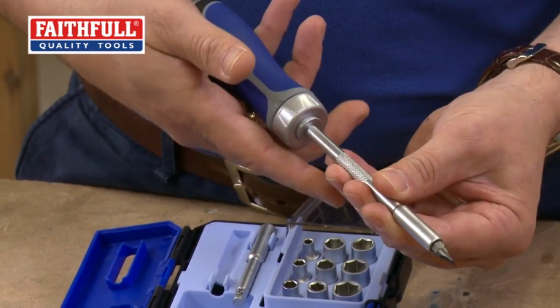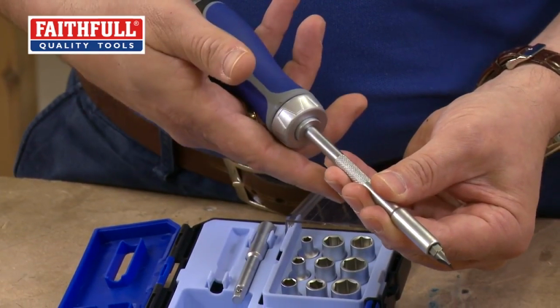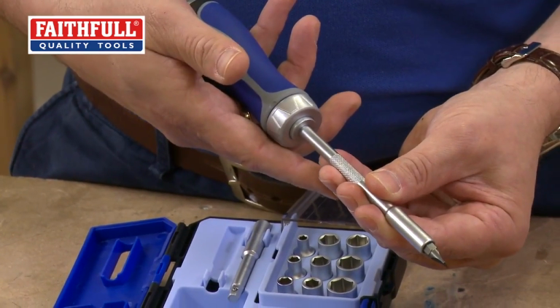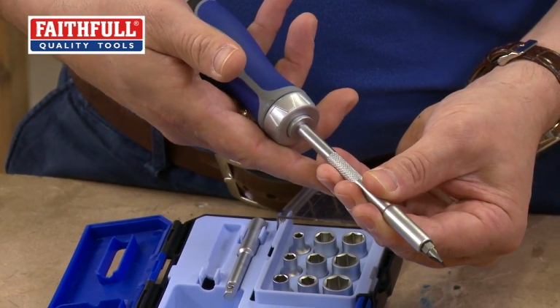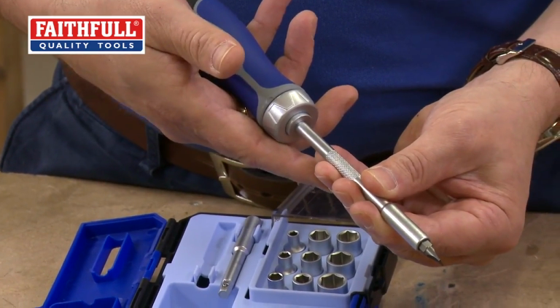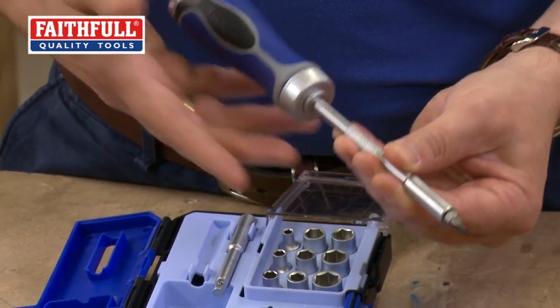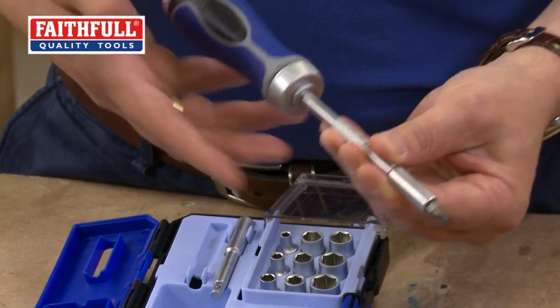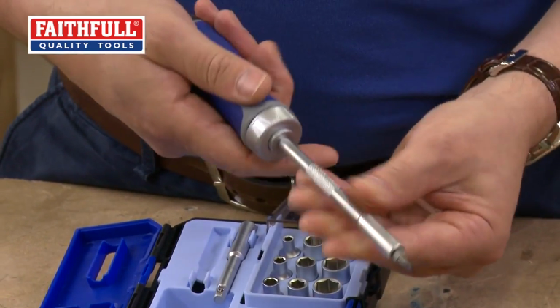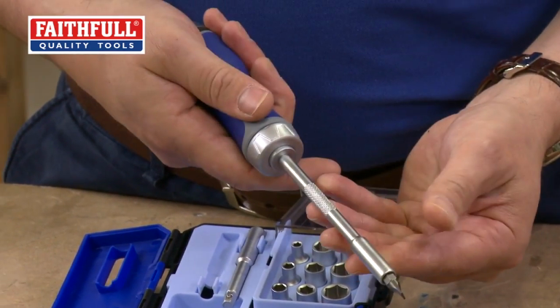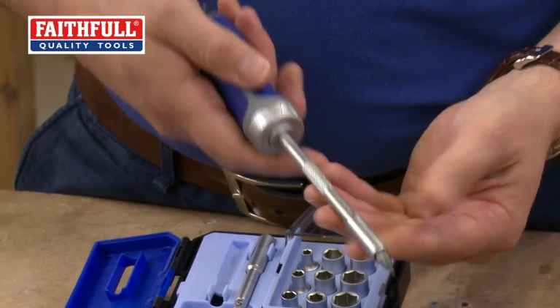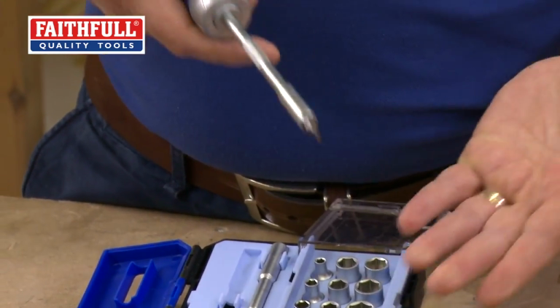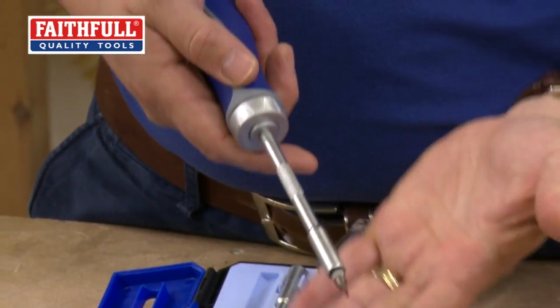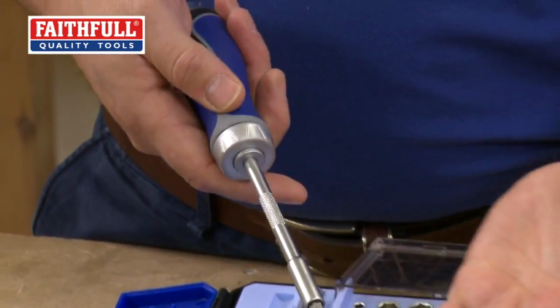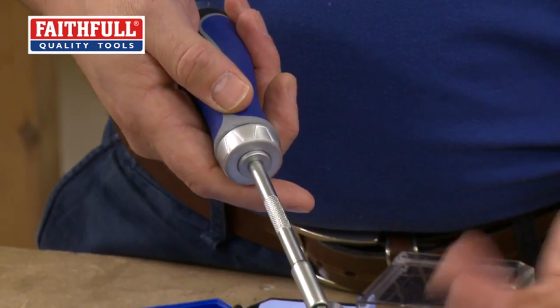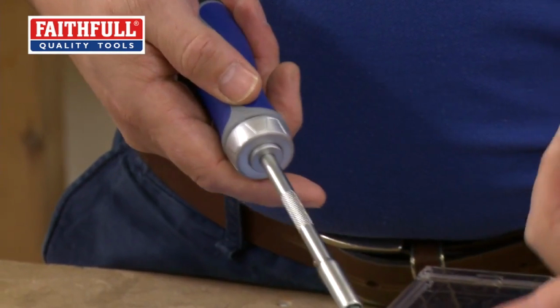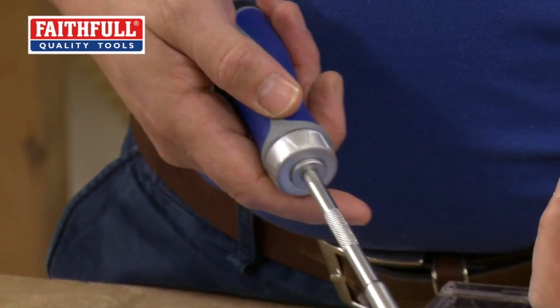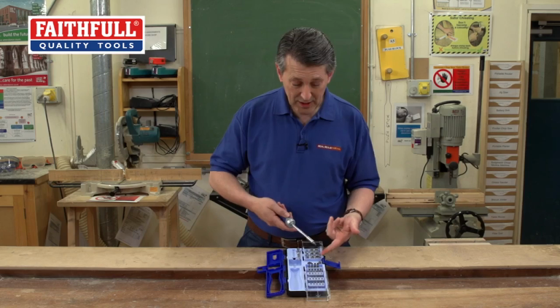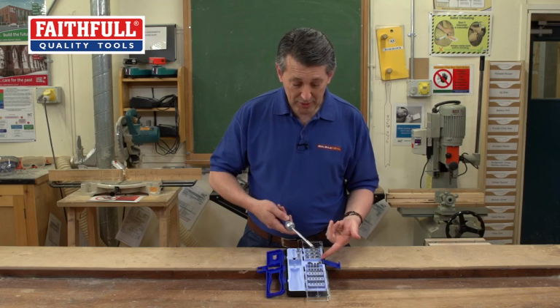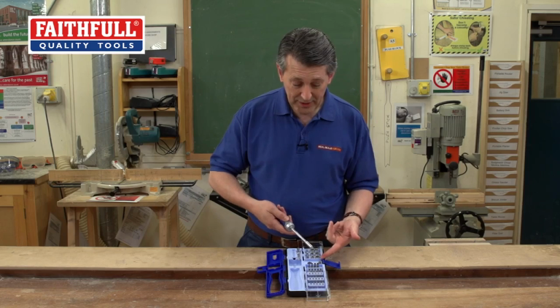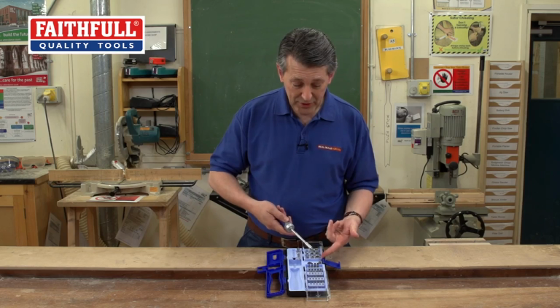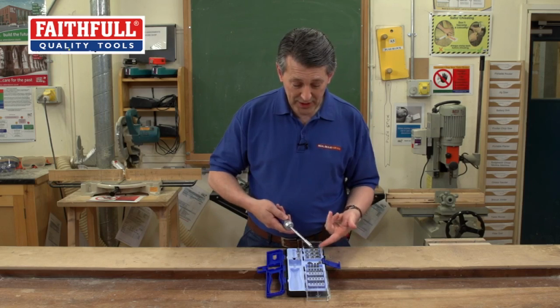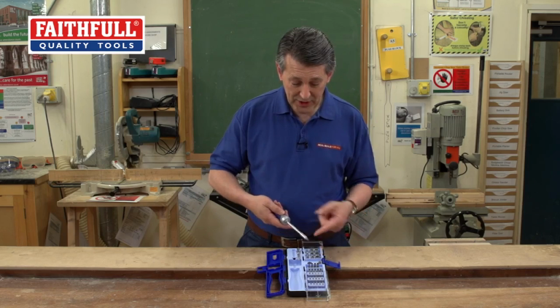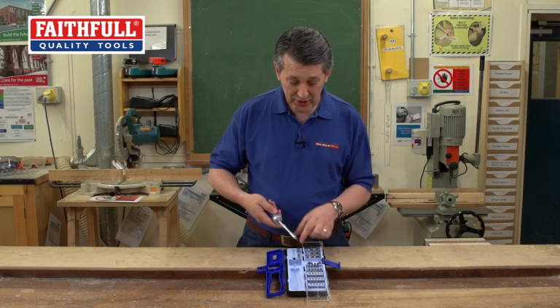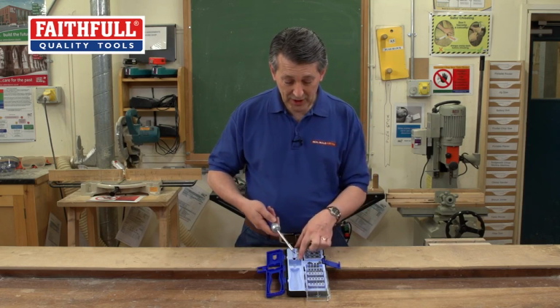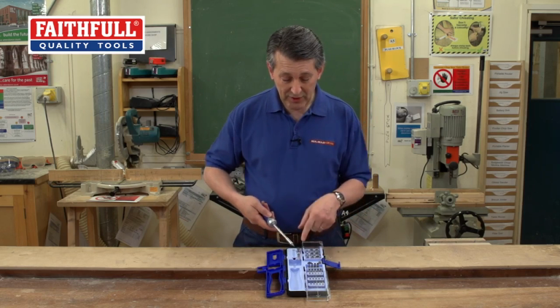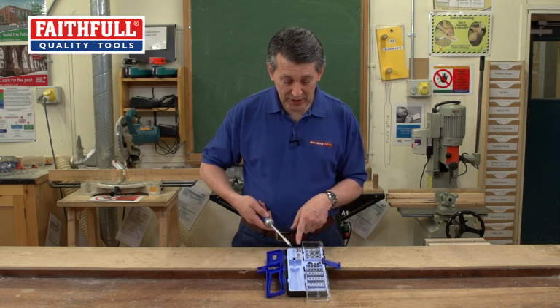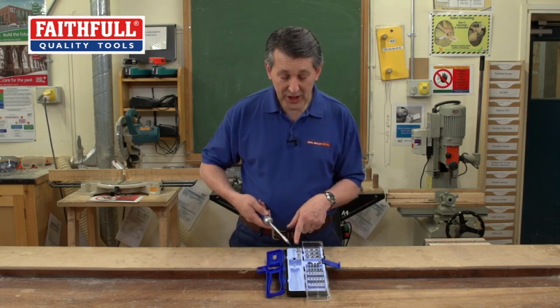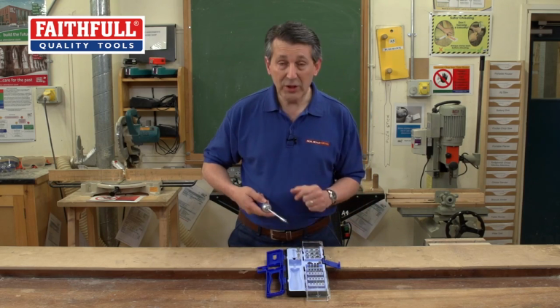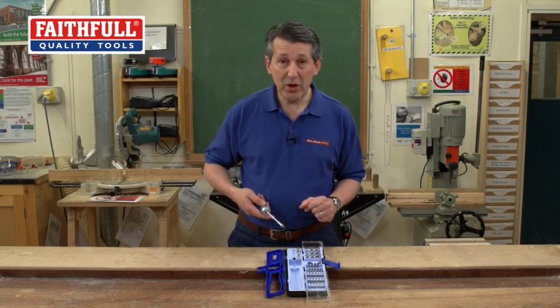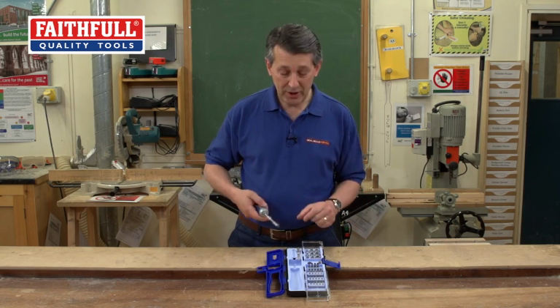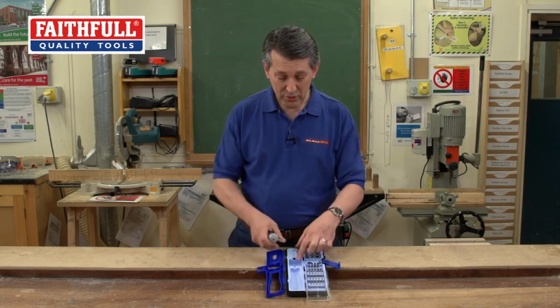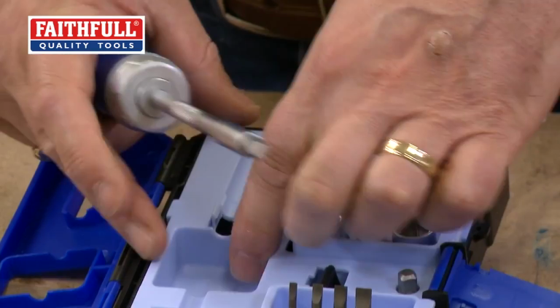Comfort grip handle, really comfortable, uses all the bits. Pop the adapter in there, the socket — you've even got an extension bar in there as well.